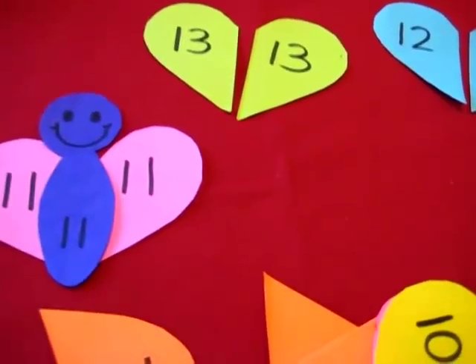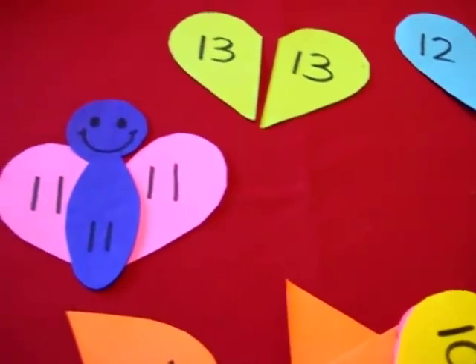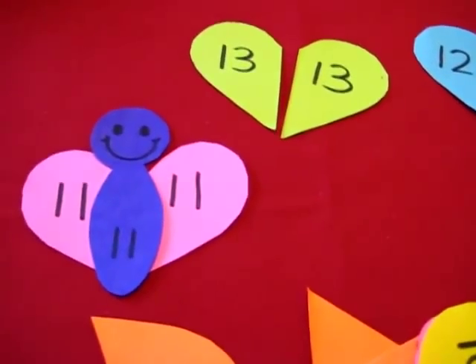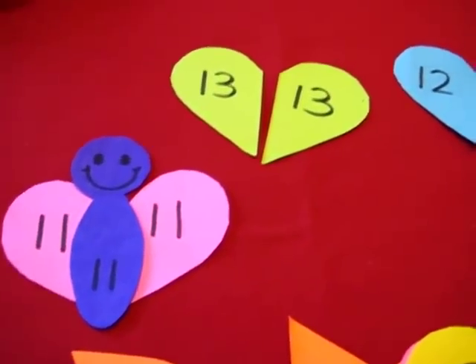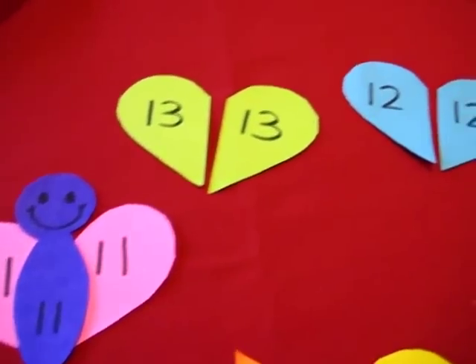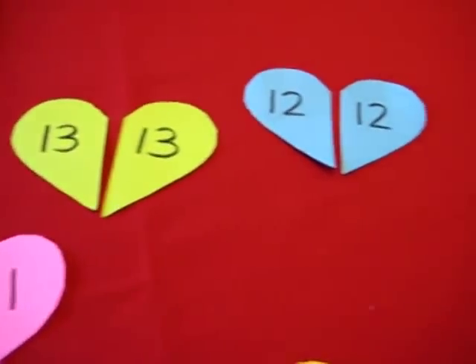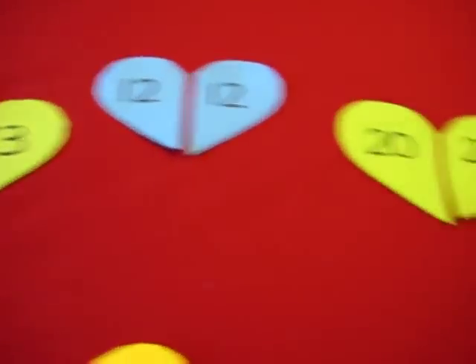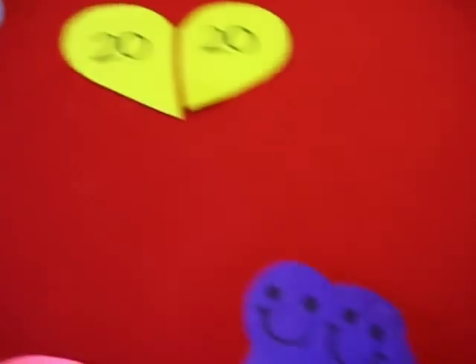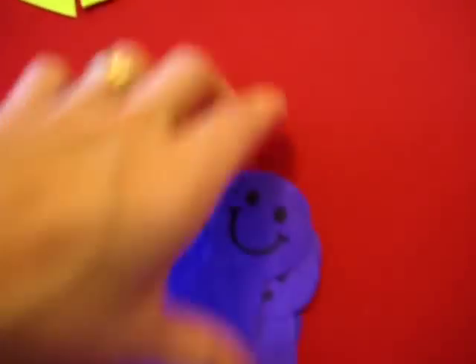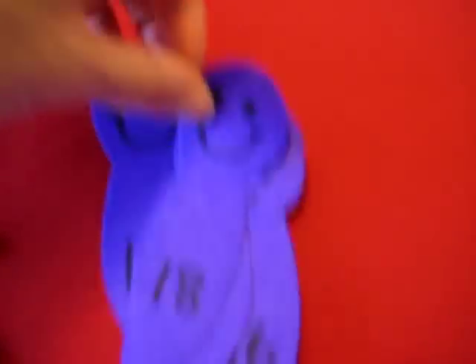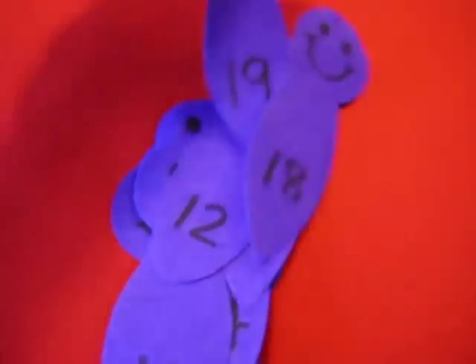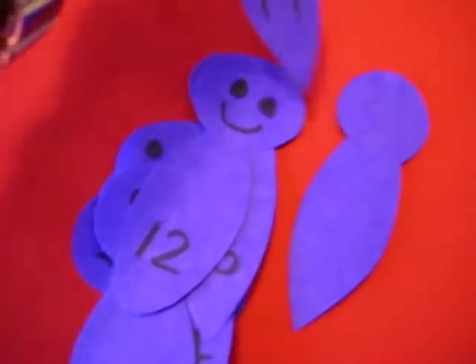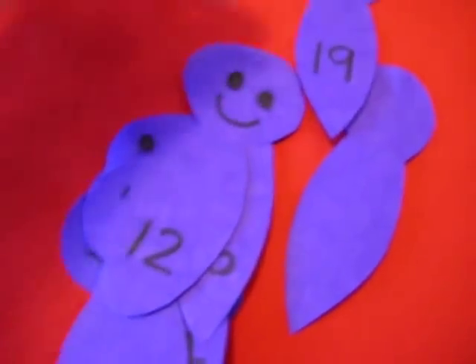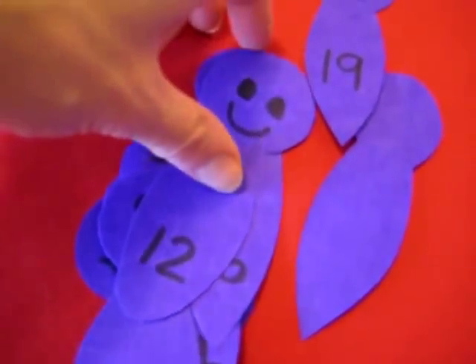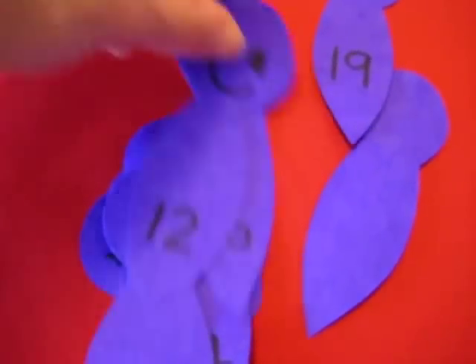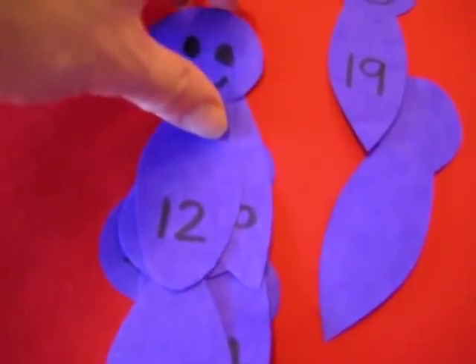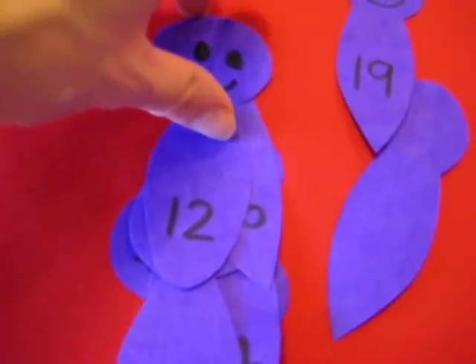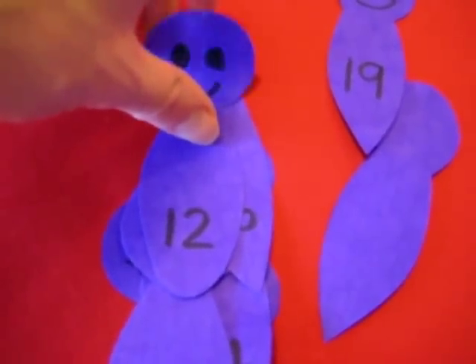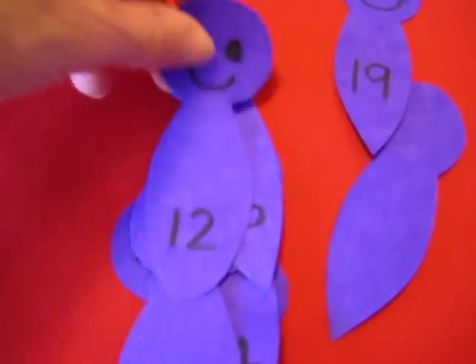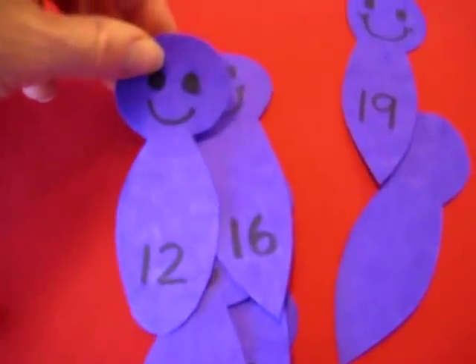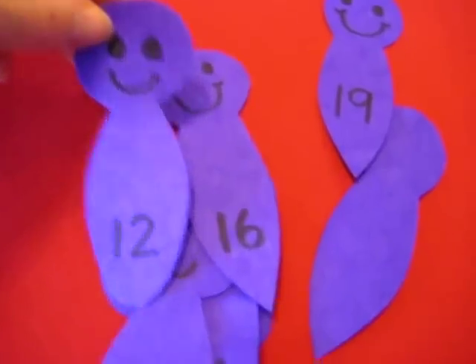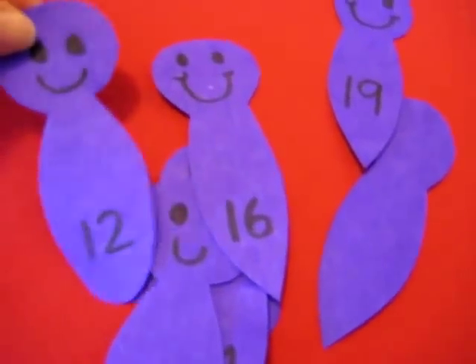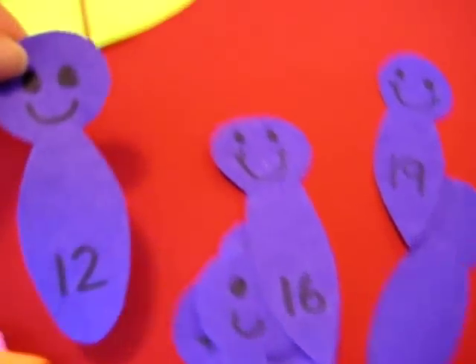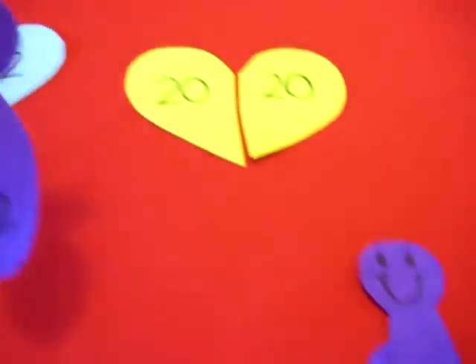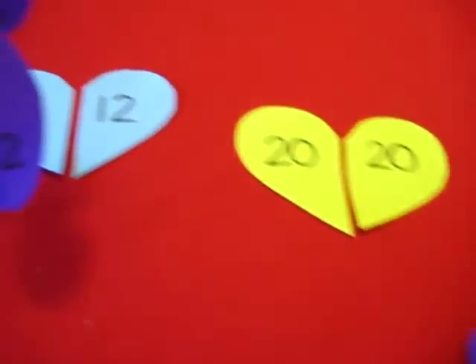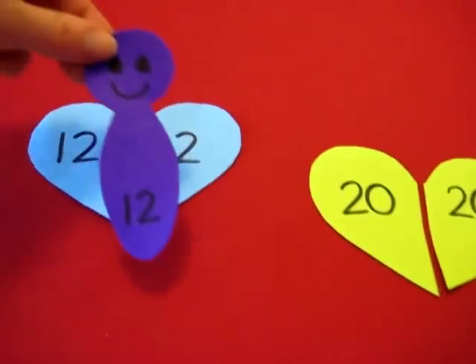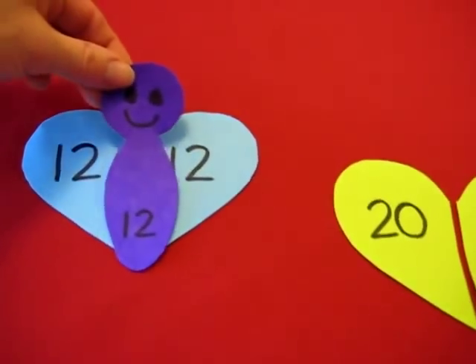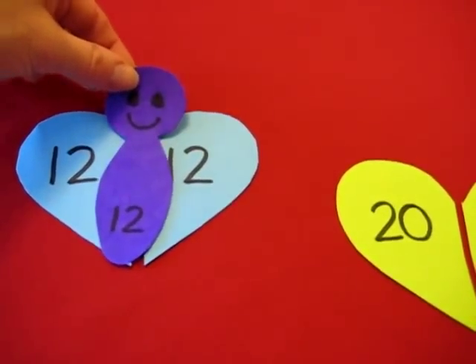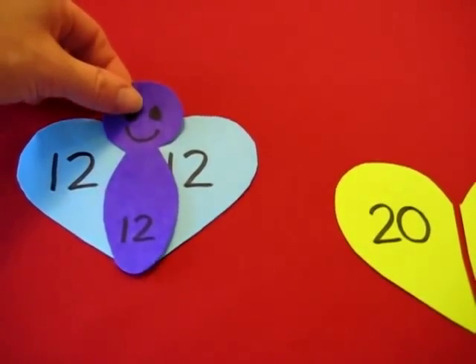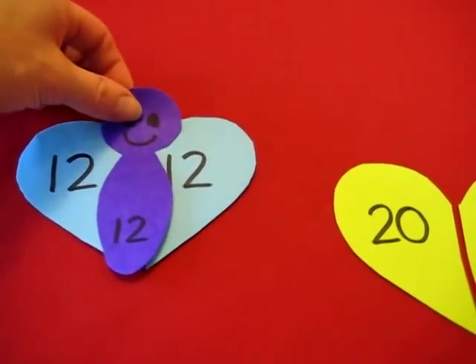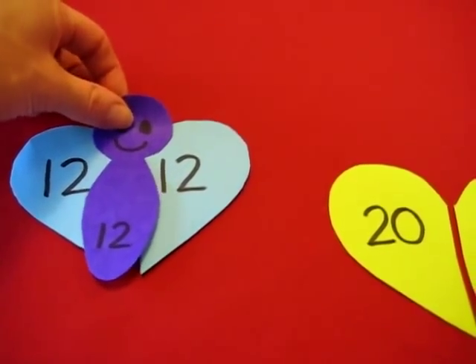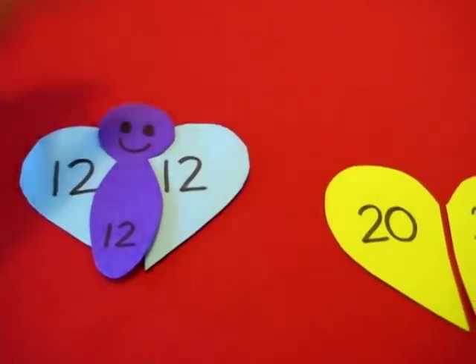And it helps her recognize her numerals. I lay them out straight usually on the table or on the floor so she can see them really clearly. Twelve! She has her little twelve butterfly.